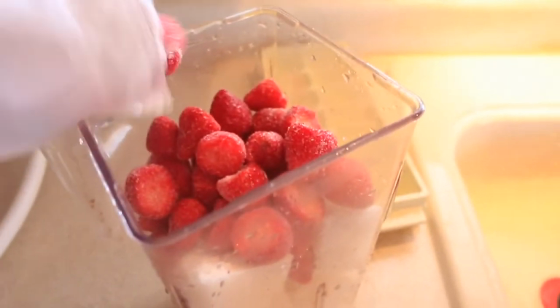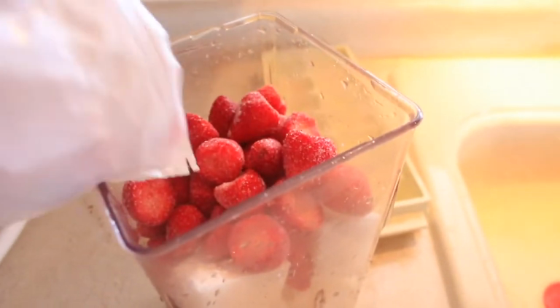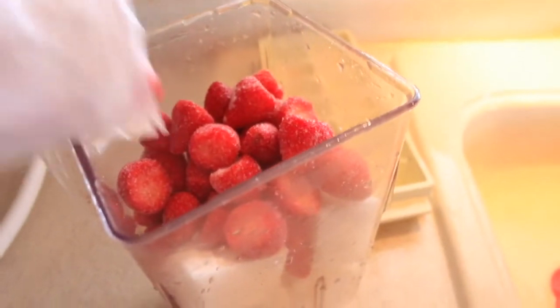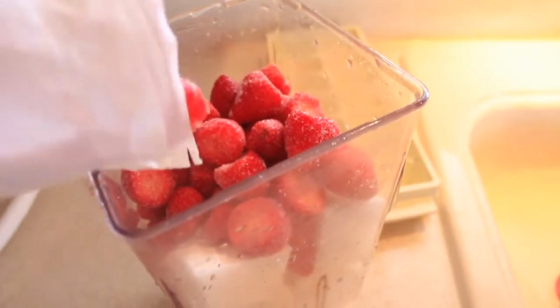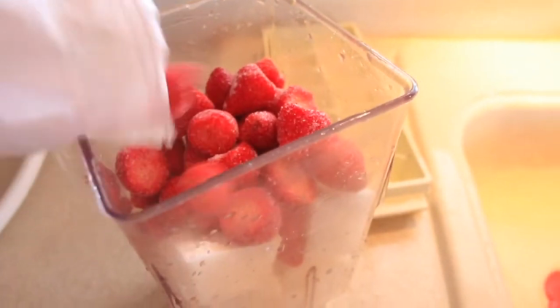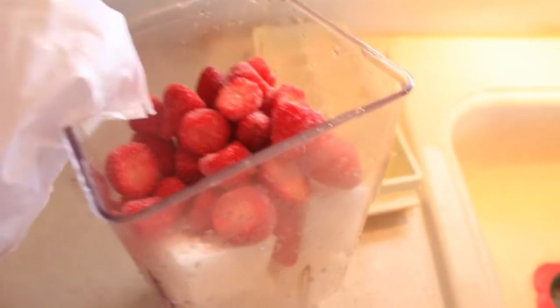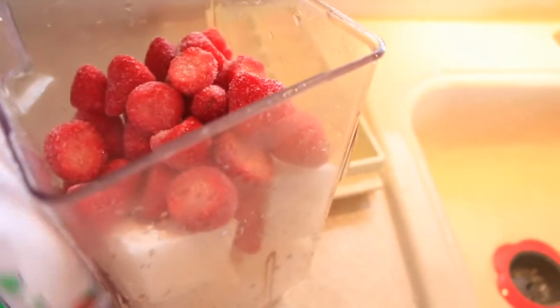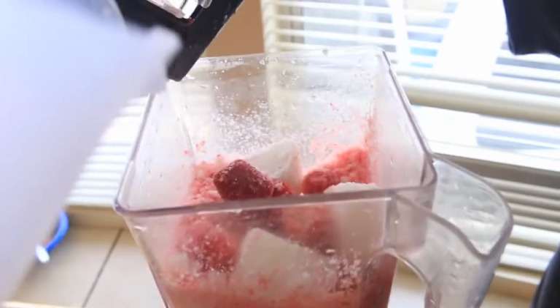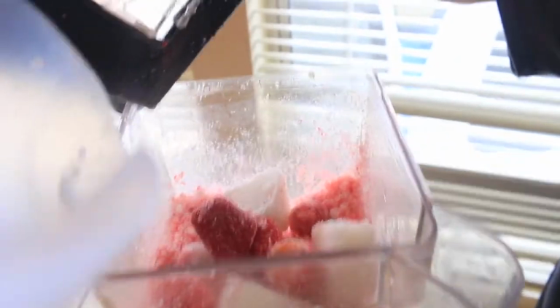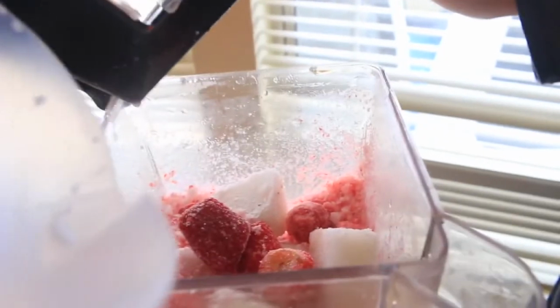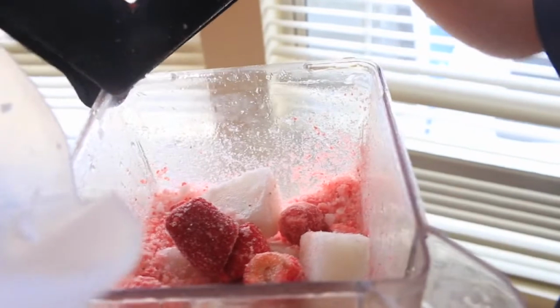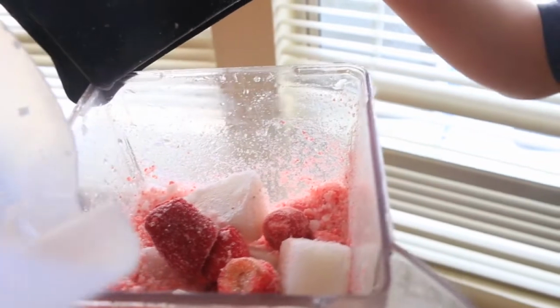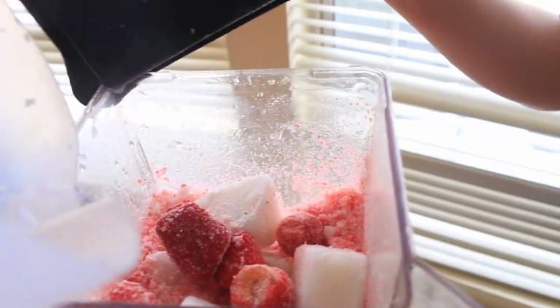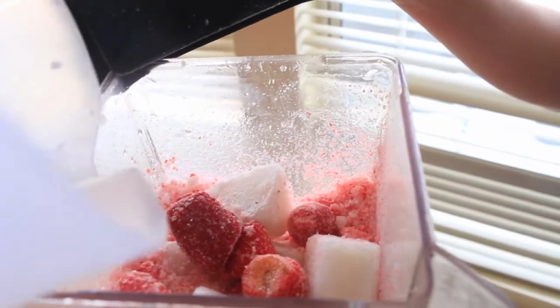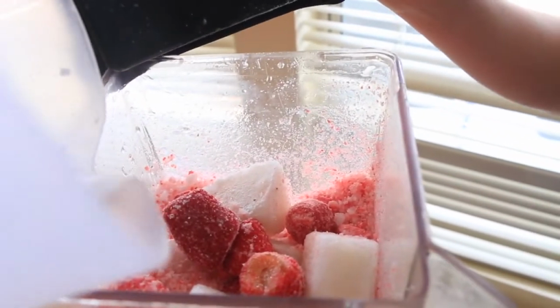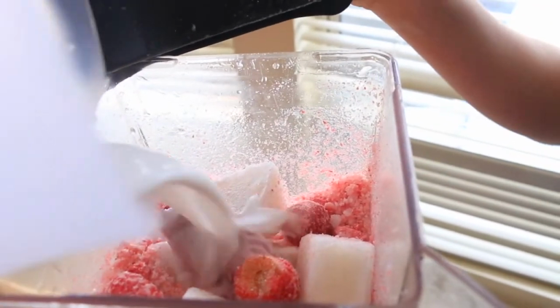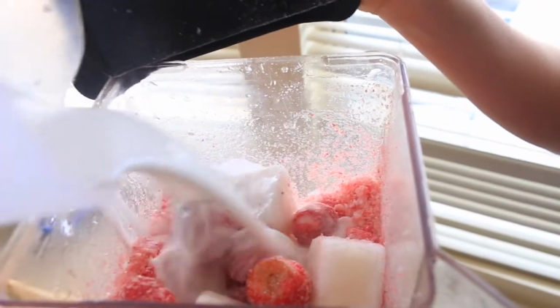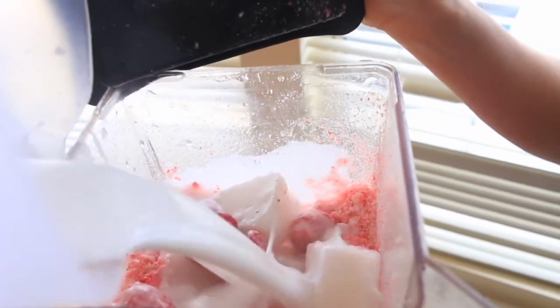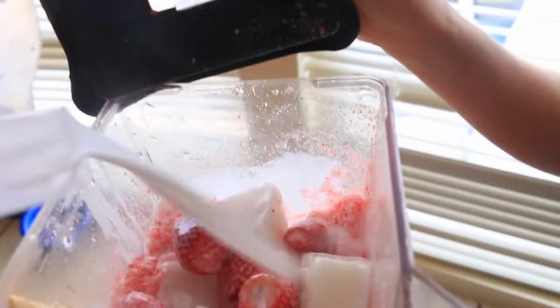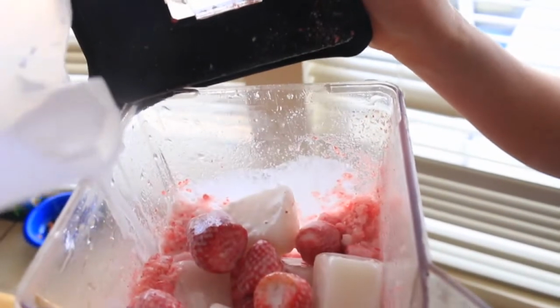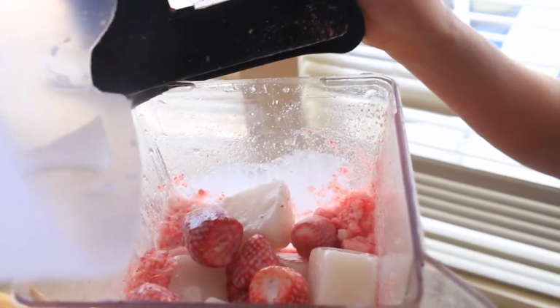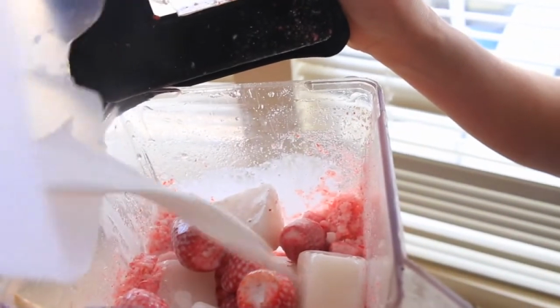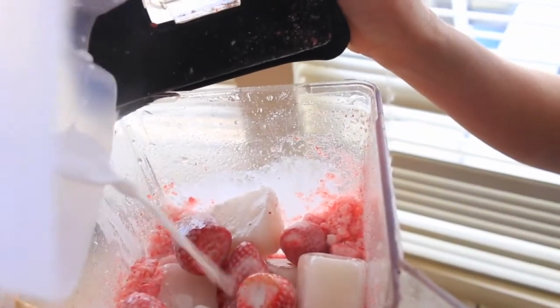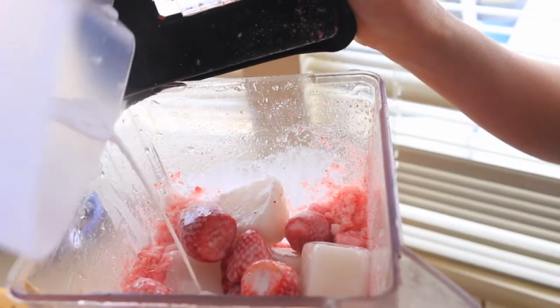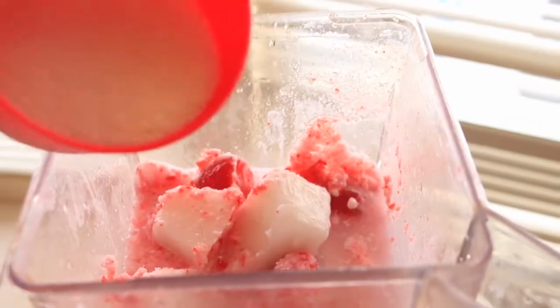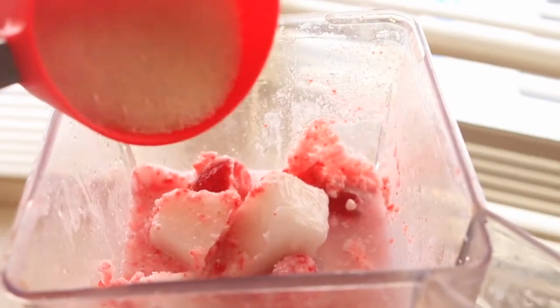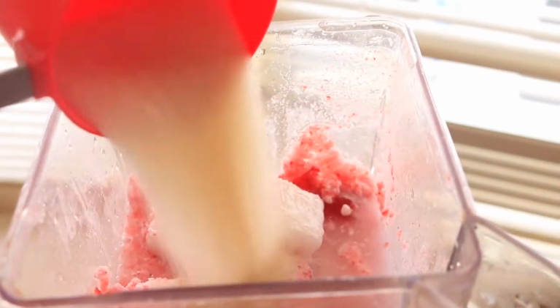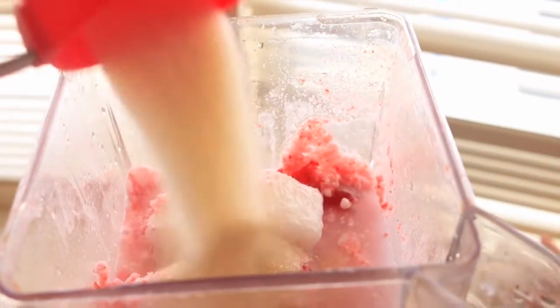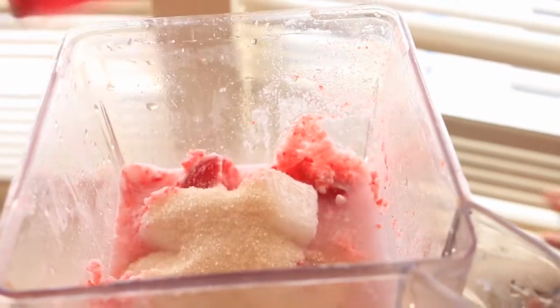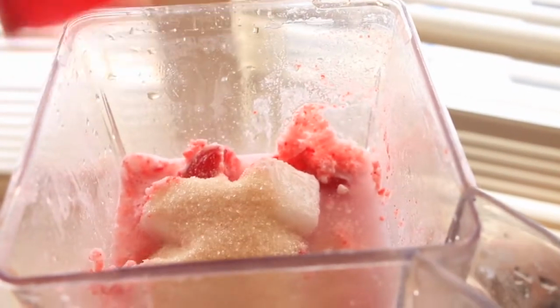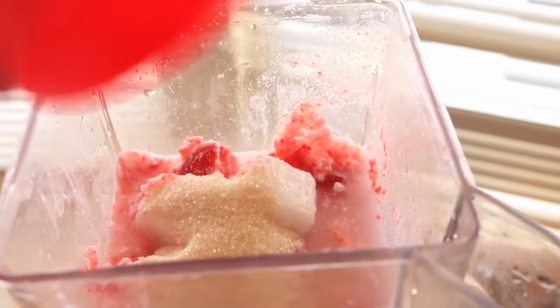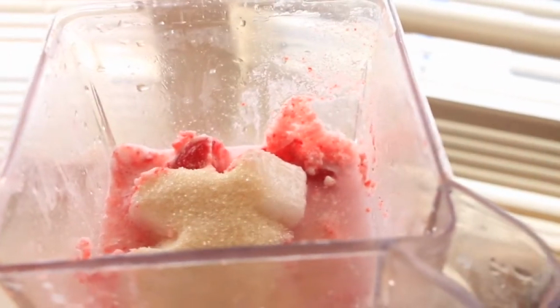I'd say about at least a cup, cup and a half of strawberries. And I add a little bit of coconut milk to it also. You also add half a cup of sugar.